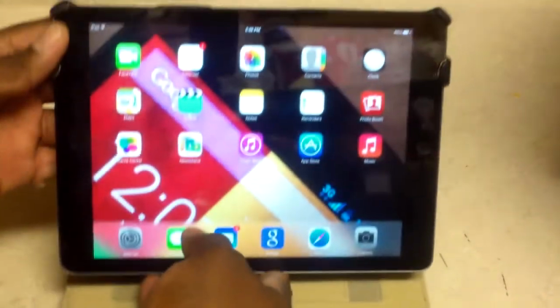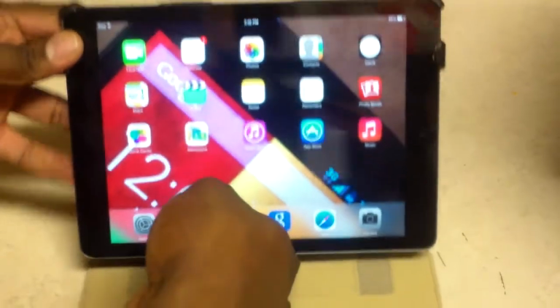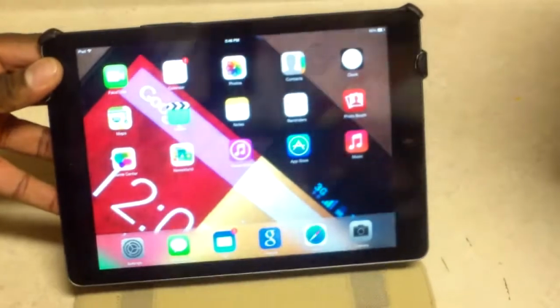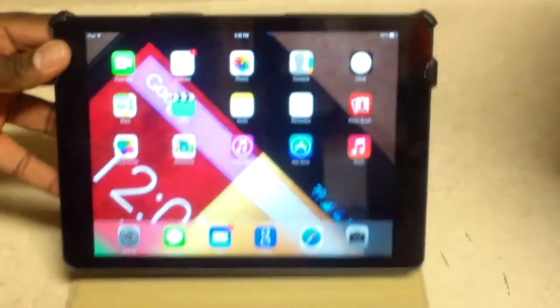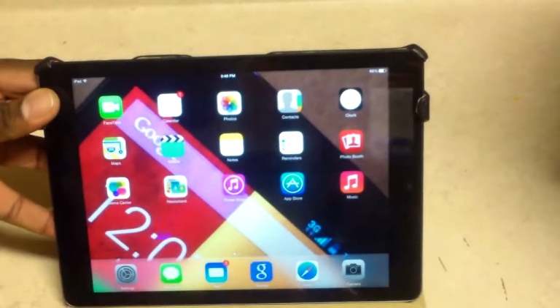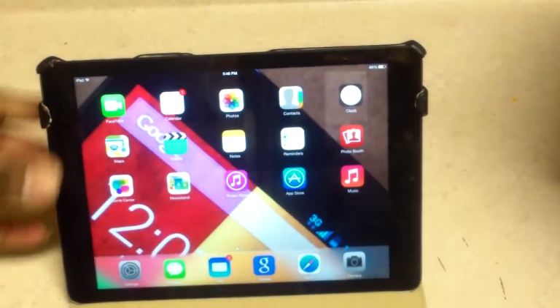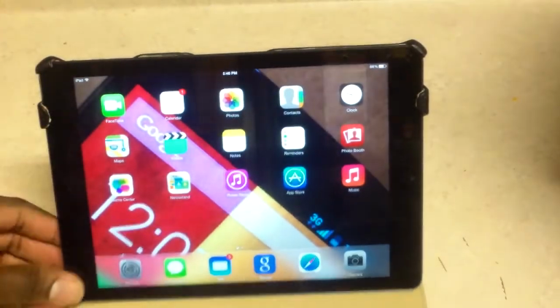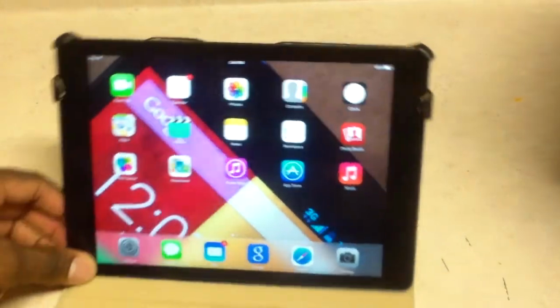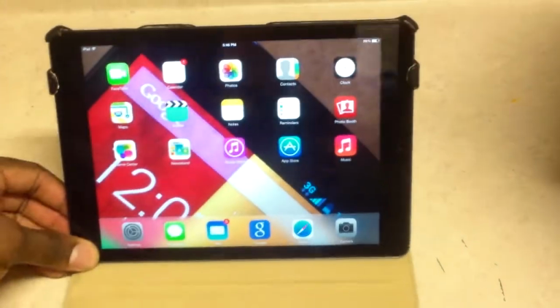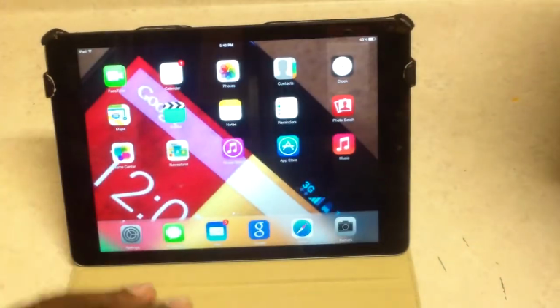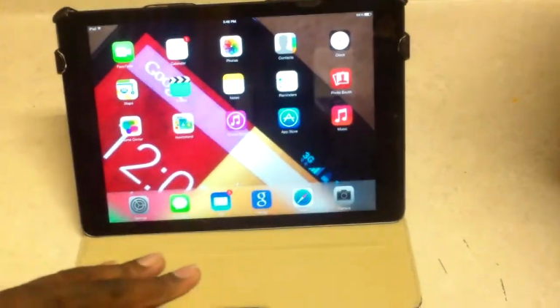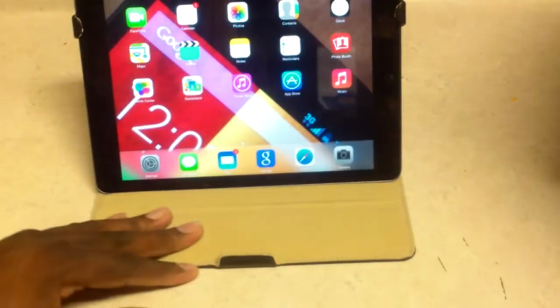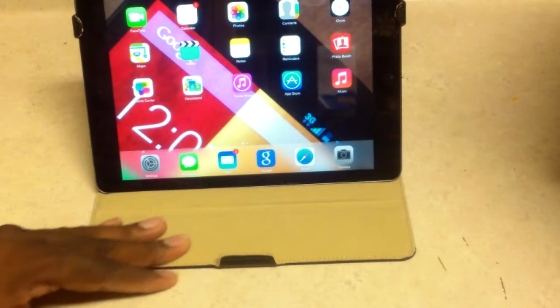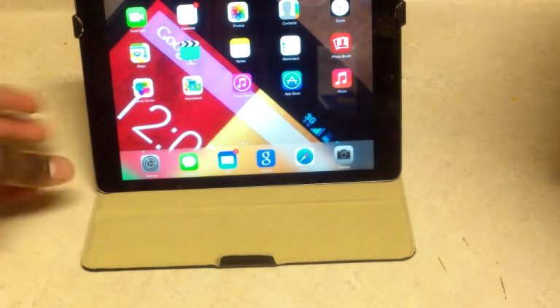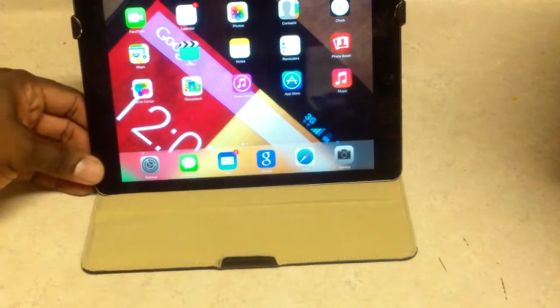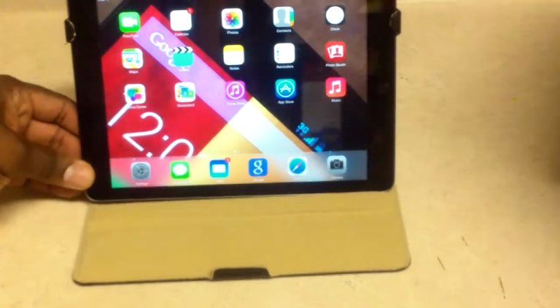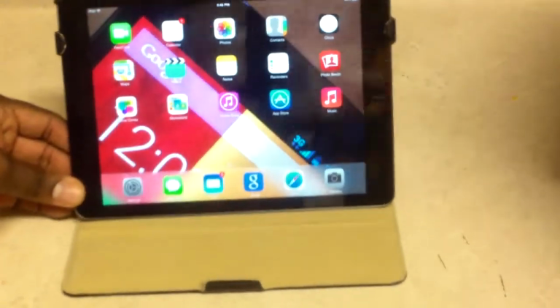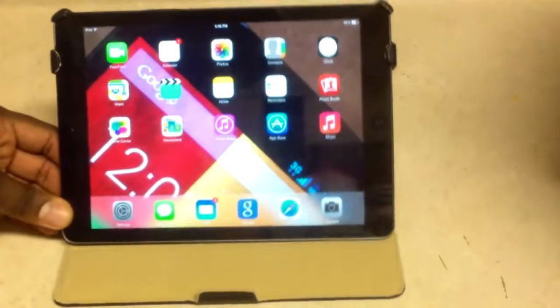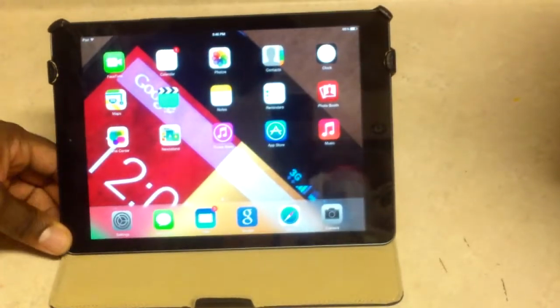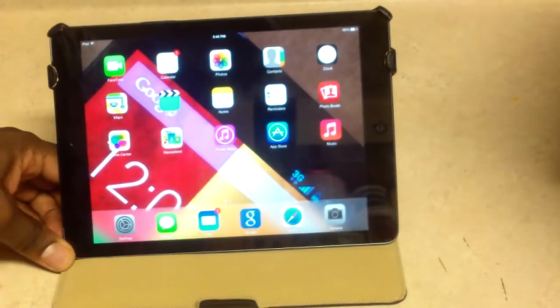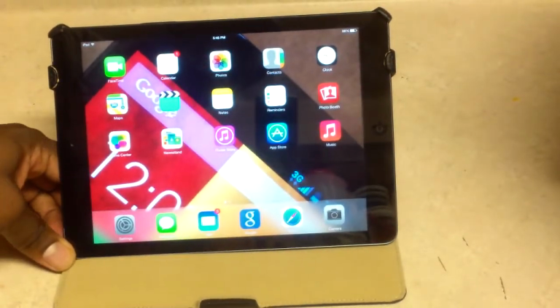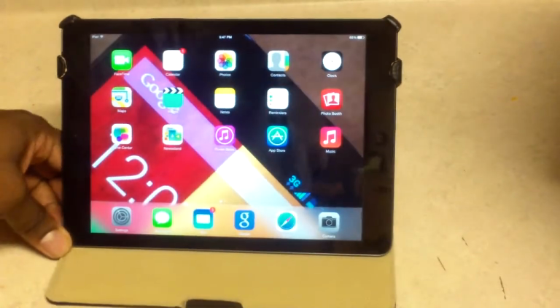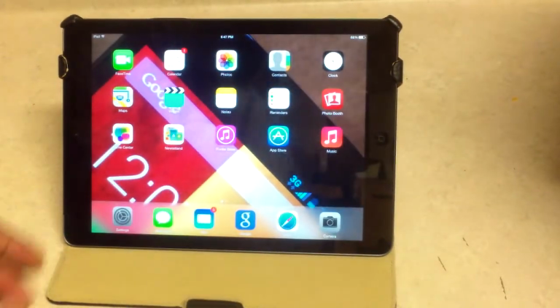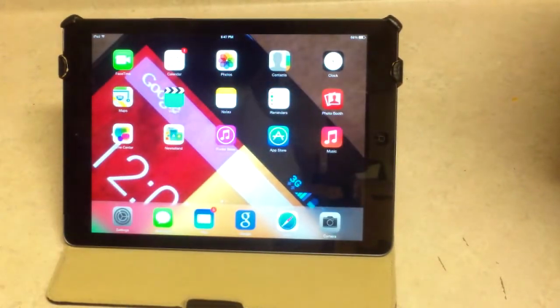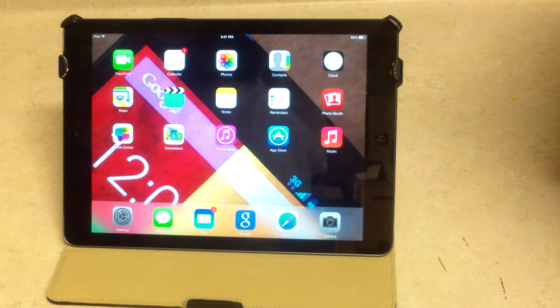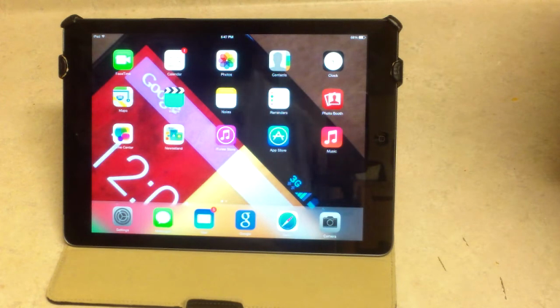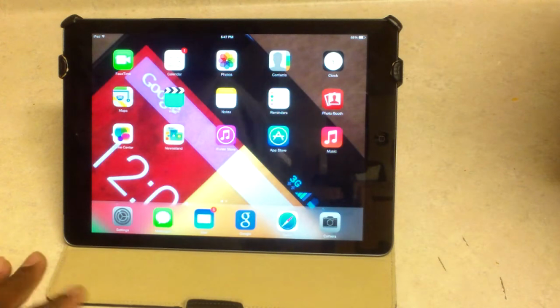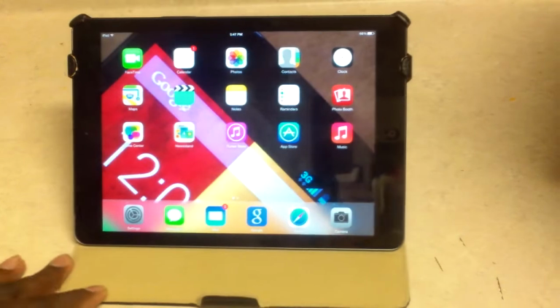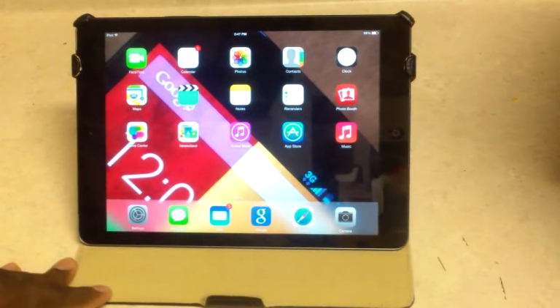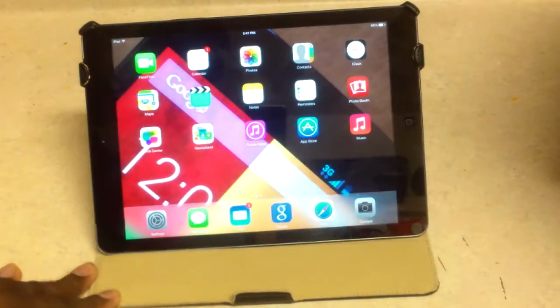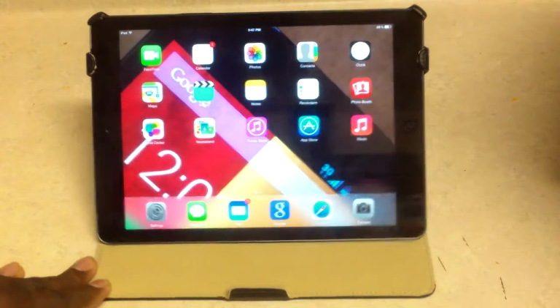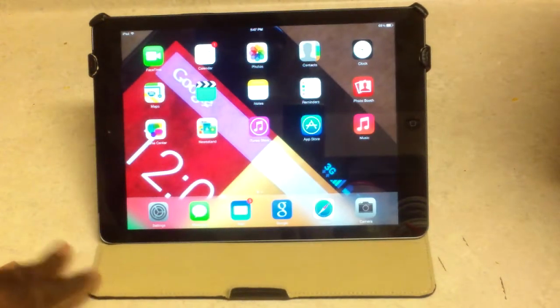If you want to use it as a stand, the grooves are on this side. You pop here and here, leave the top portion in, and you can set it how you want. There are two different settings as you can see. This is a really nice case for watching movies or just surfing the internet.